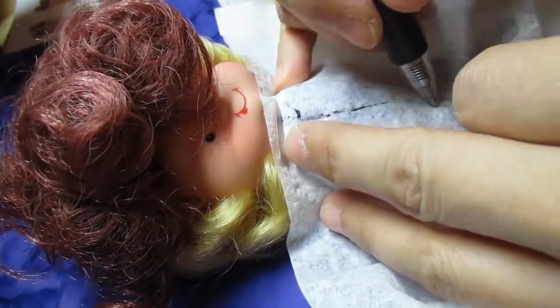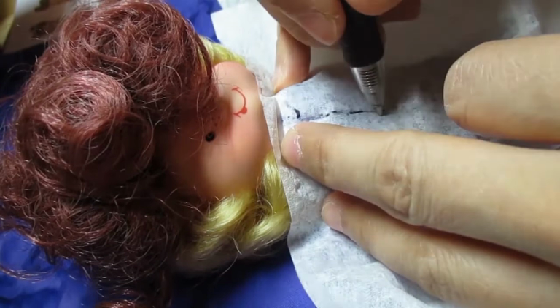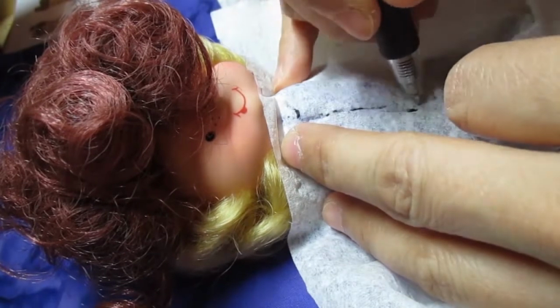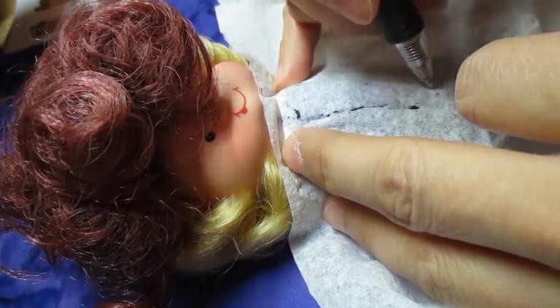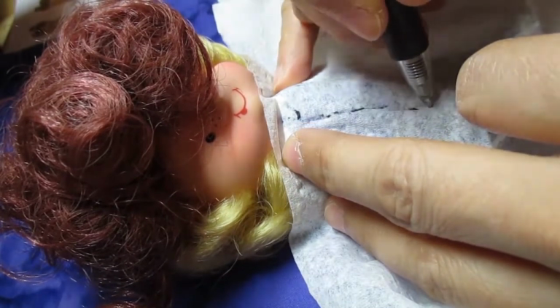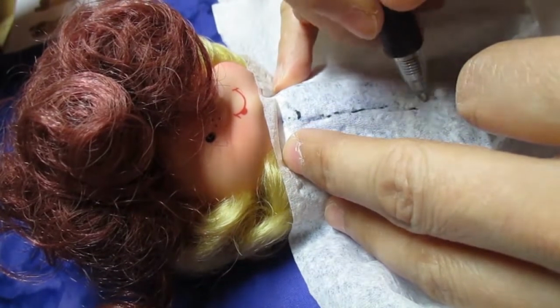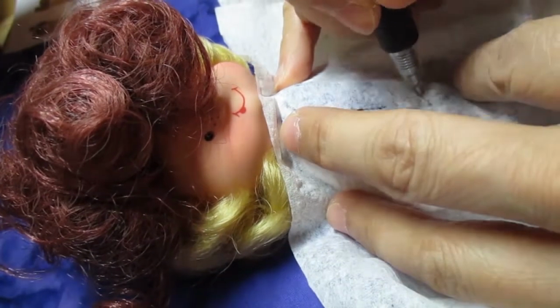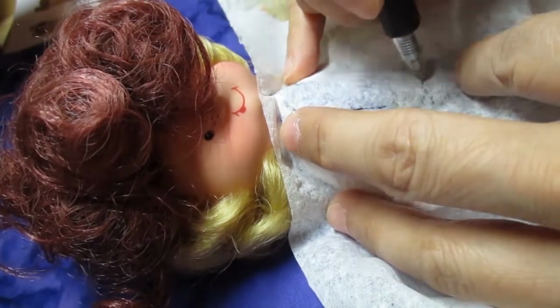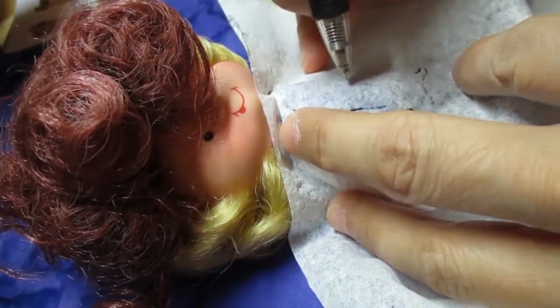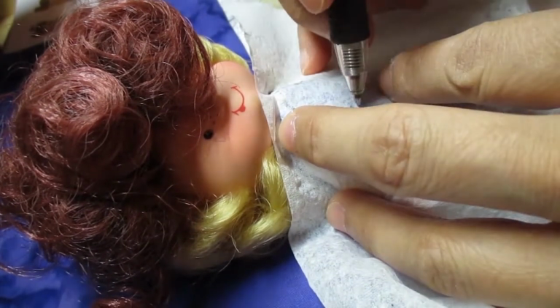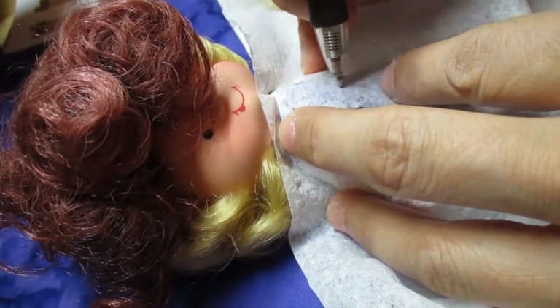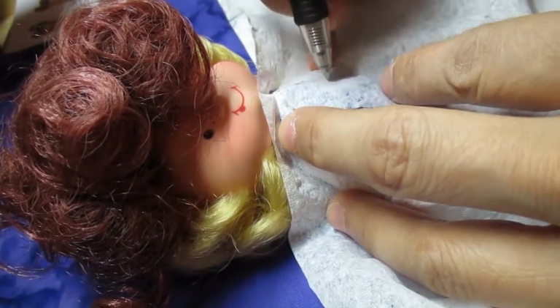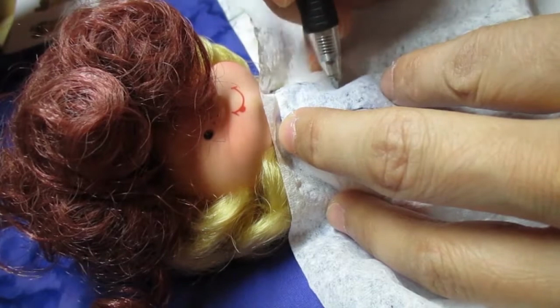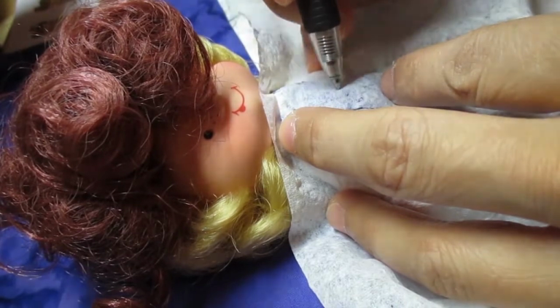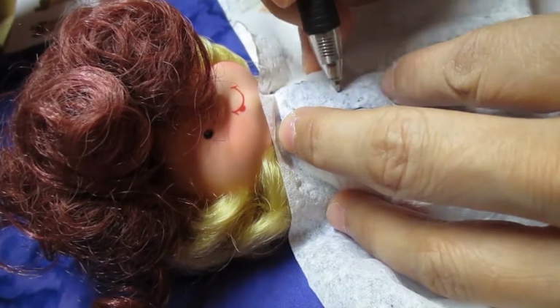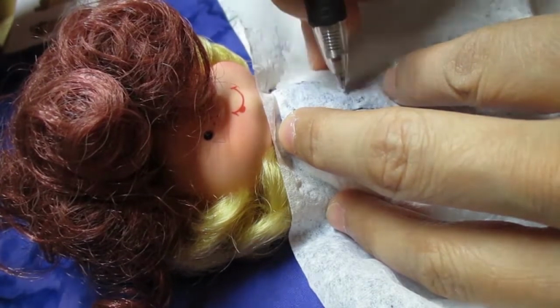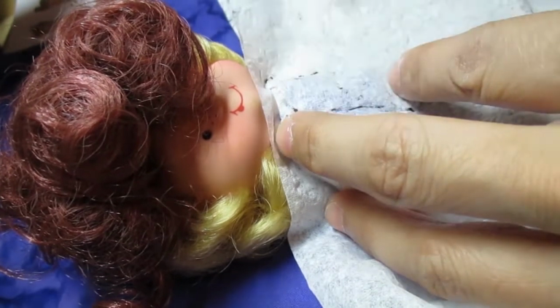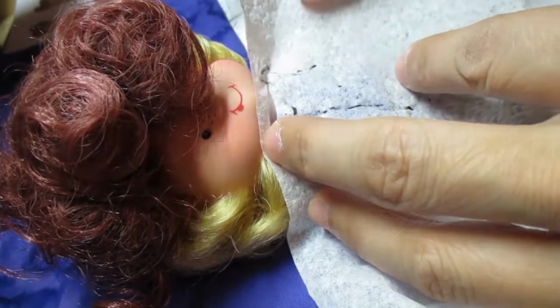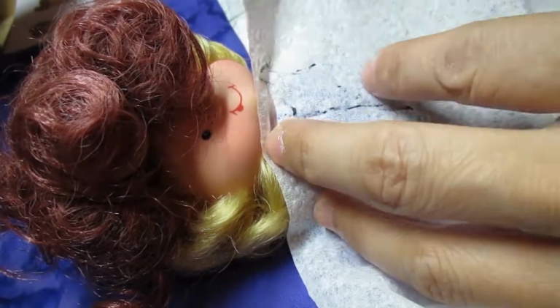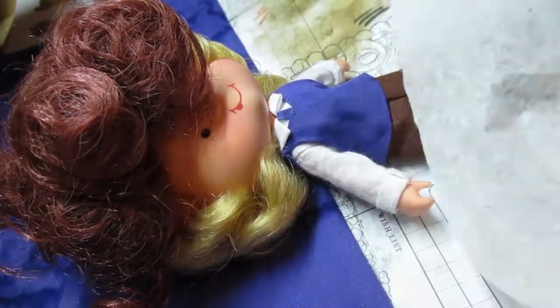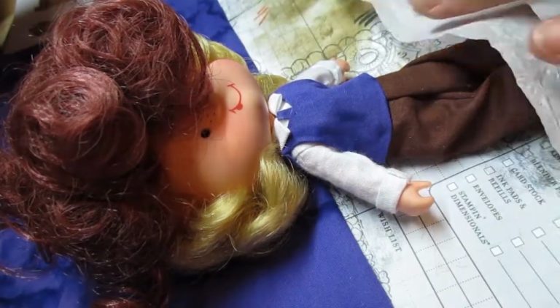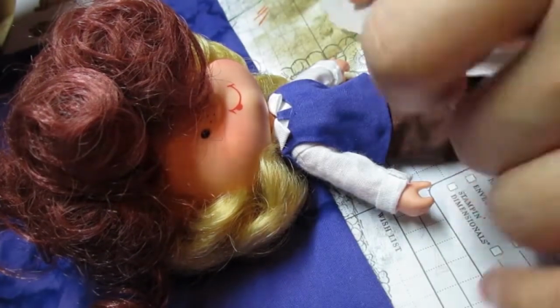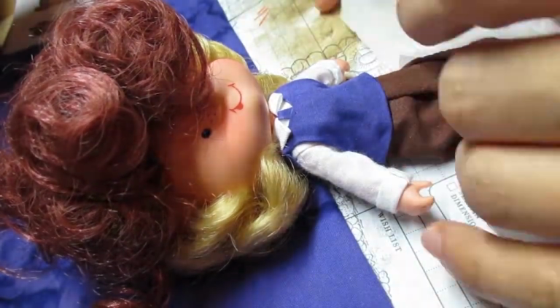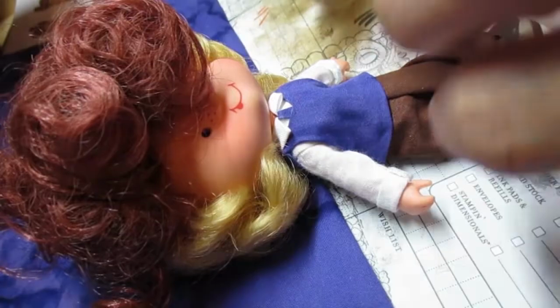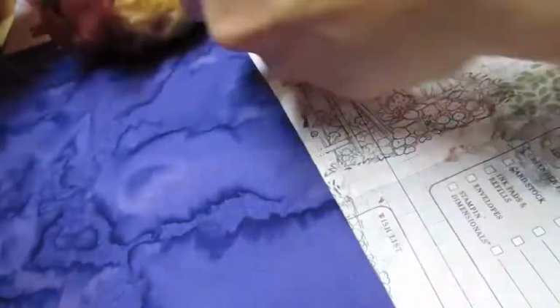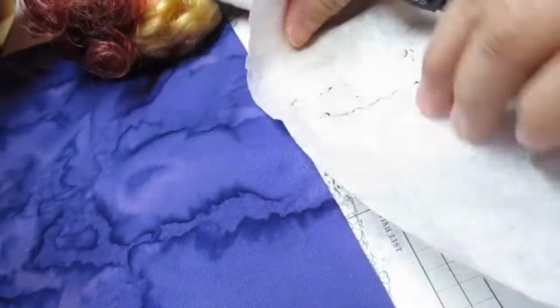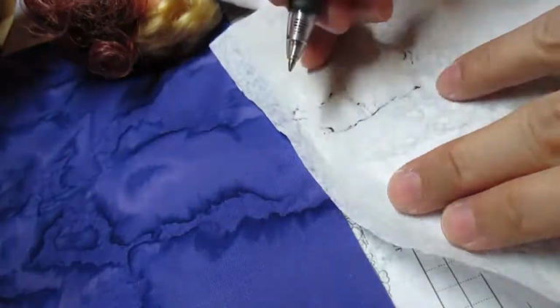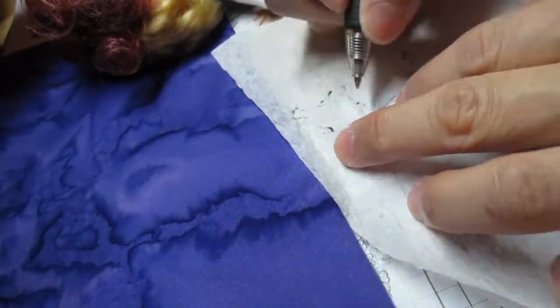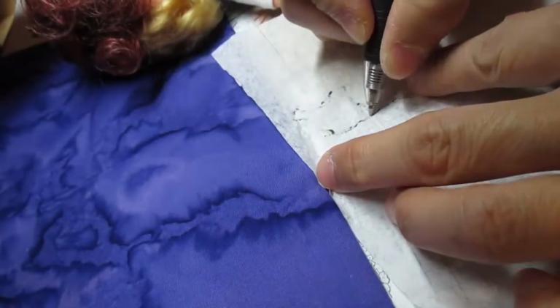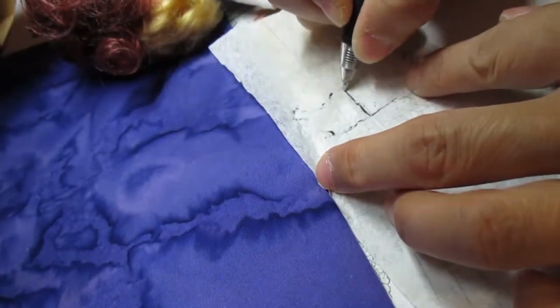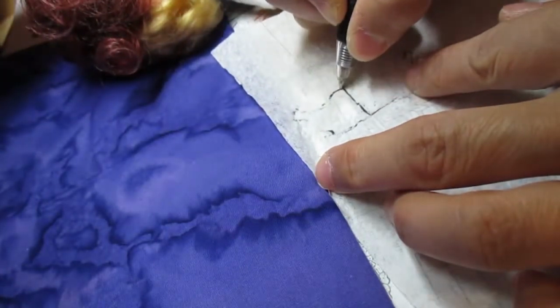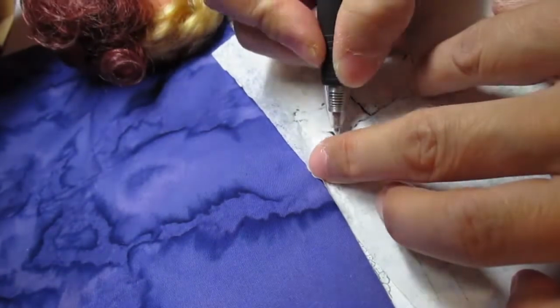These pieces don't have a seam allowance in them, so I just have to remember that when I cut the fabric. I usually work with a seam allowance of around one-eighth of an inch, or three millimeters.